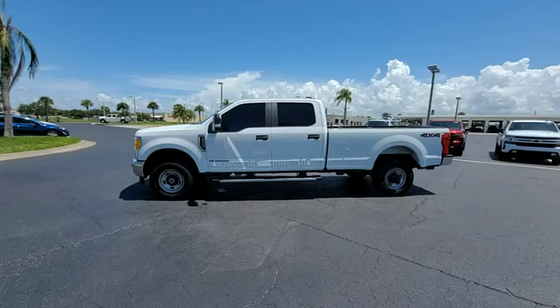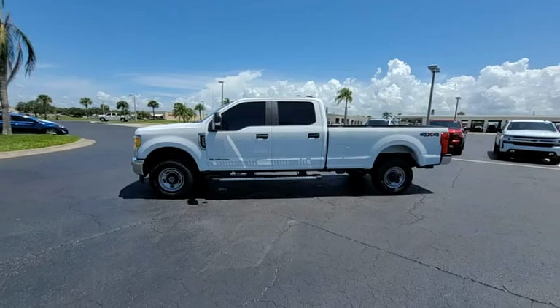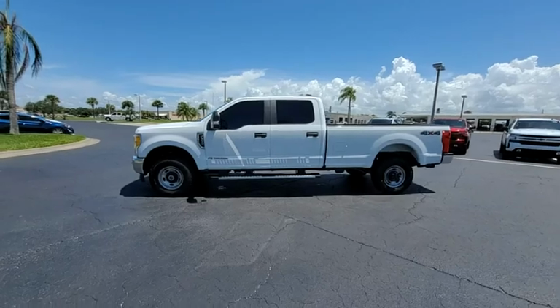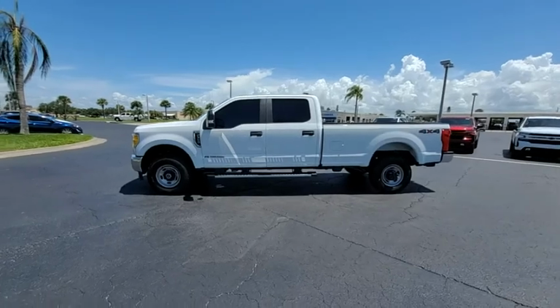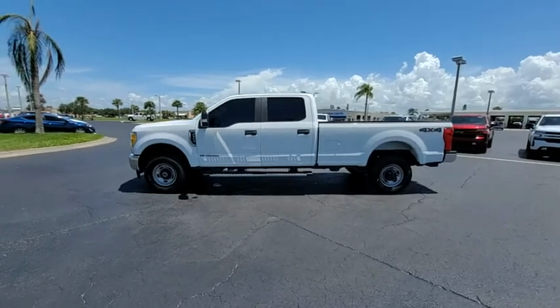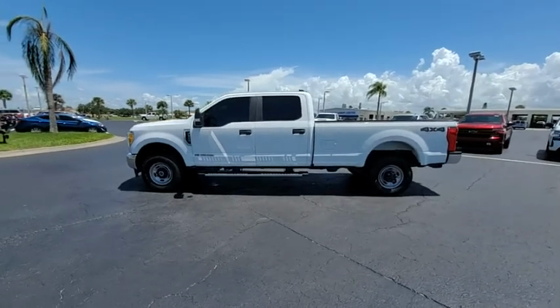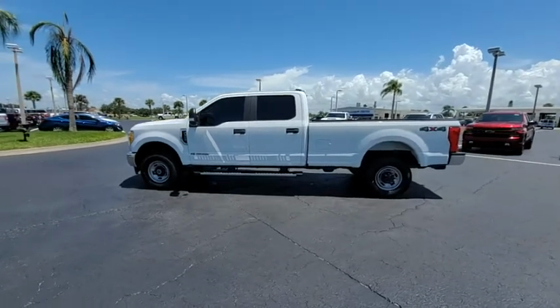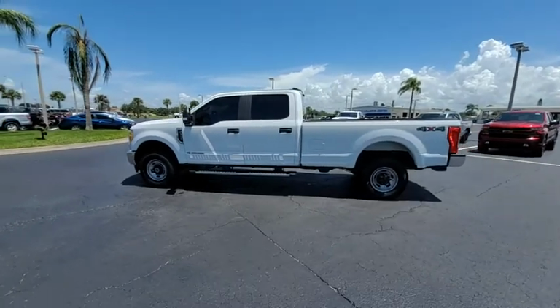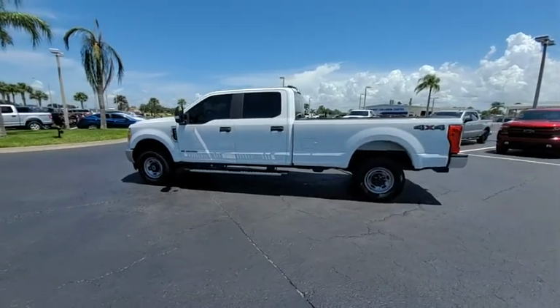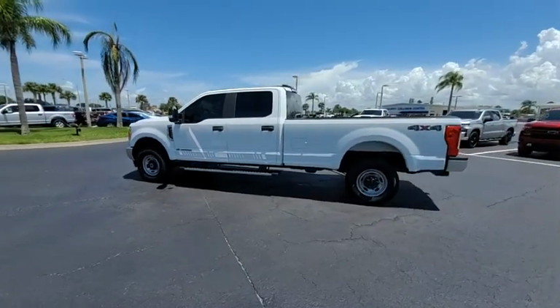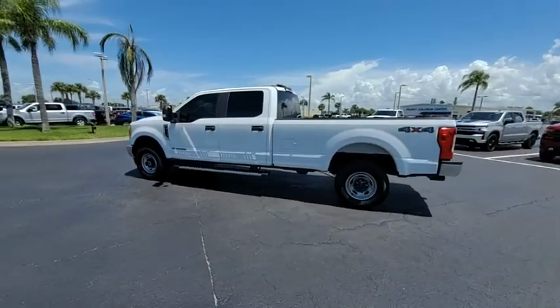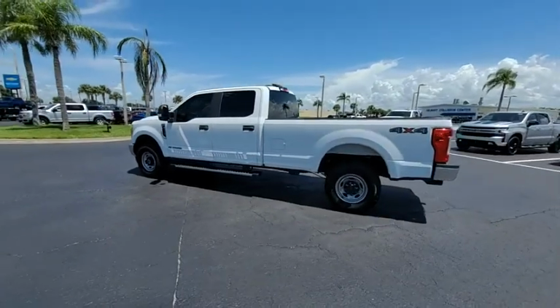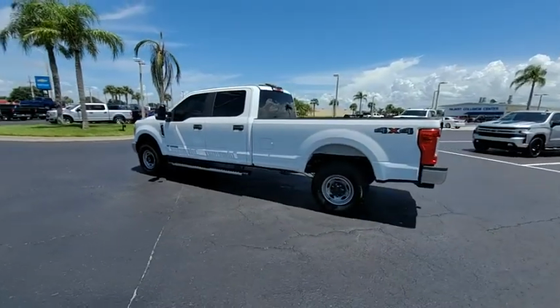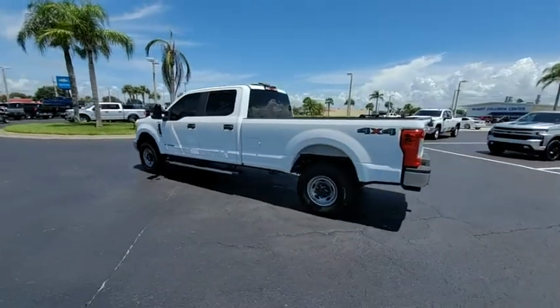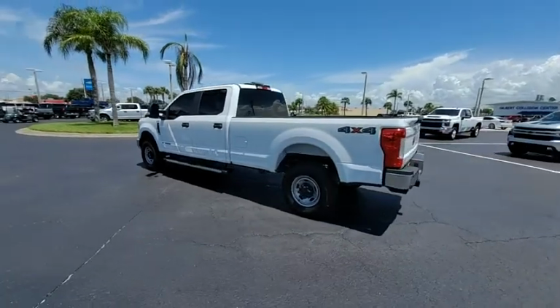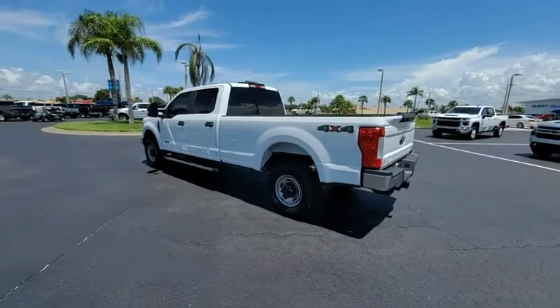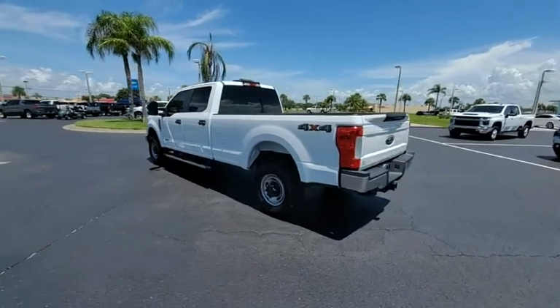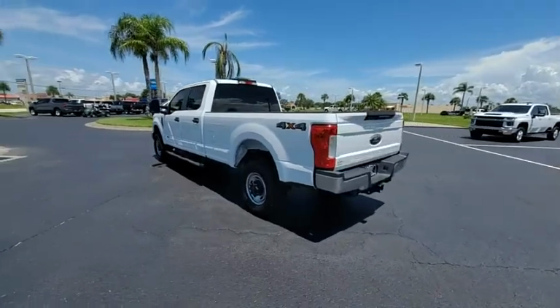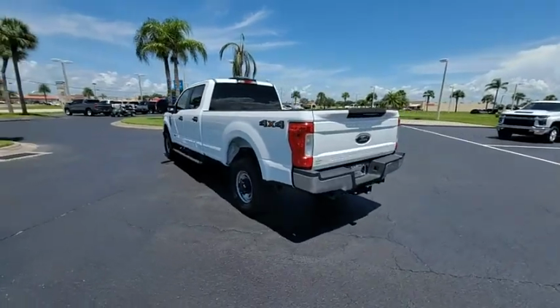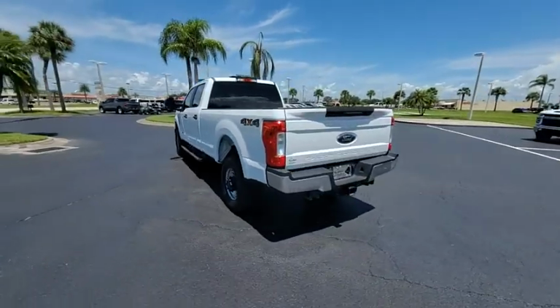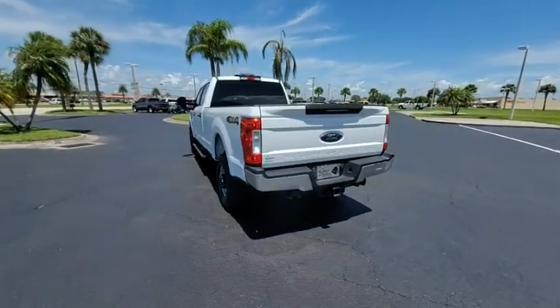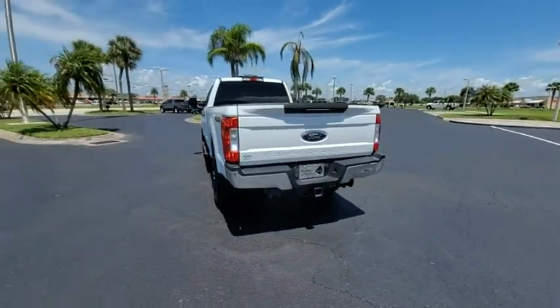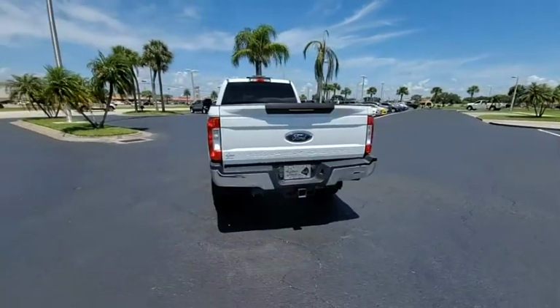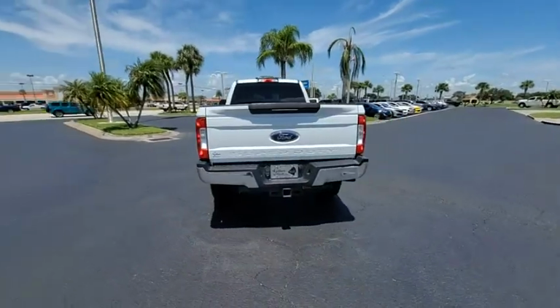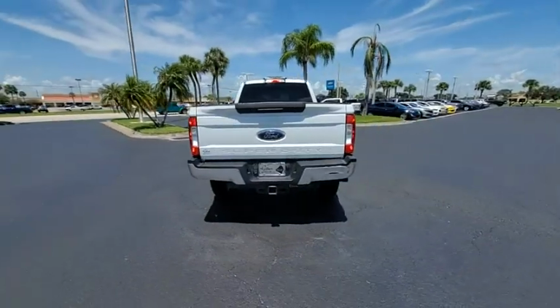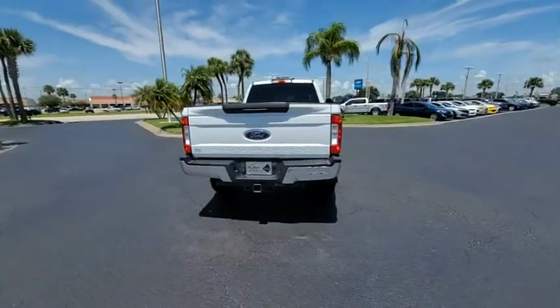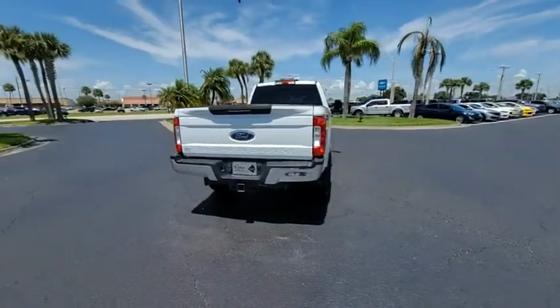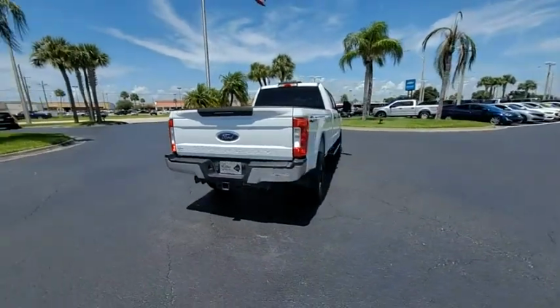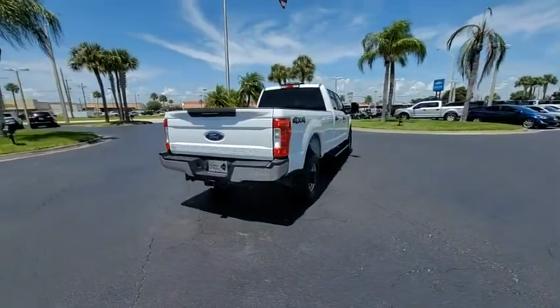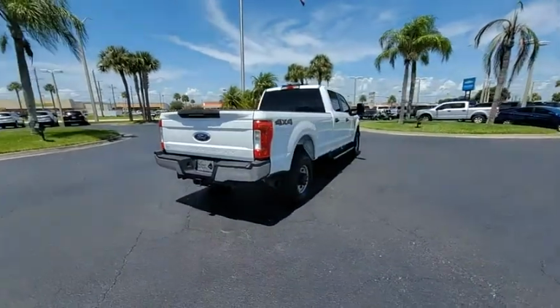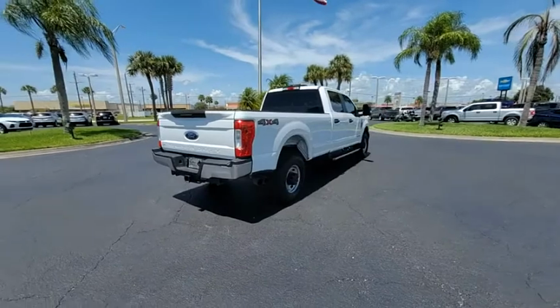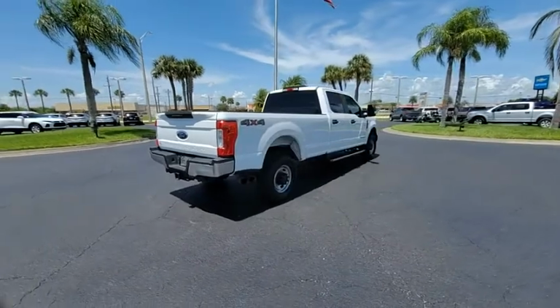Looking for the right vehicle? Check out the 2017 F-350 Super Duty. Head-to-head fuel efficiency. Head-to-head towing. Head-to-head torque.